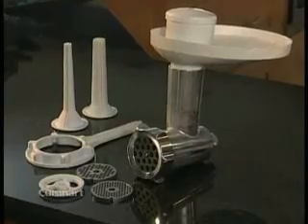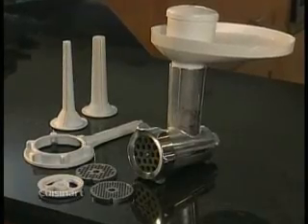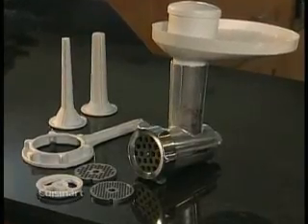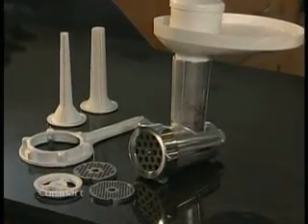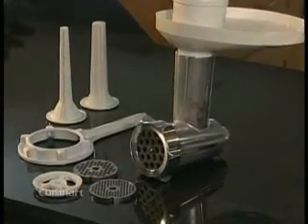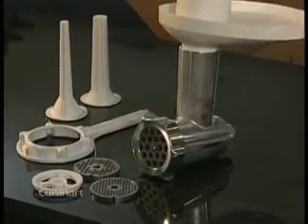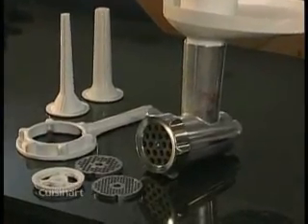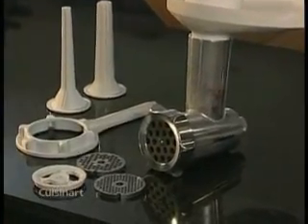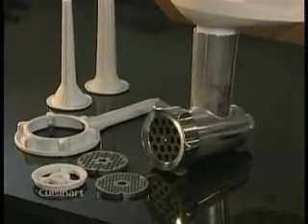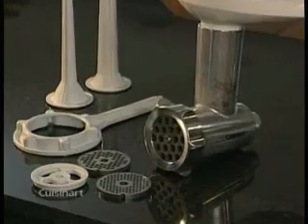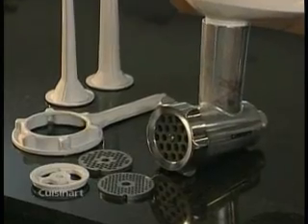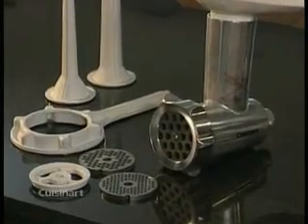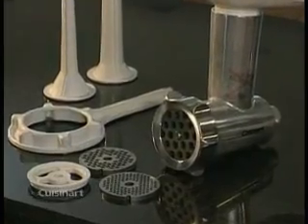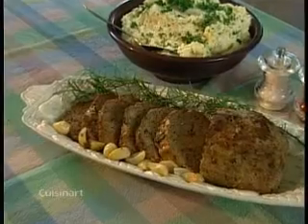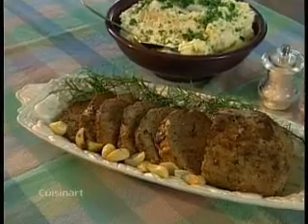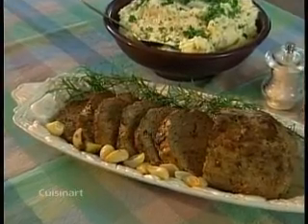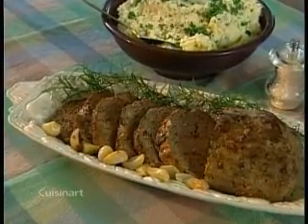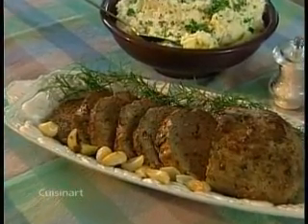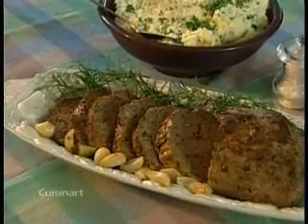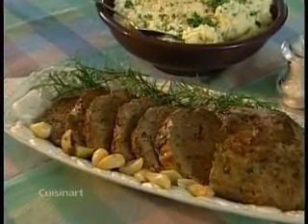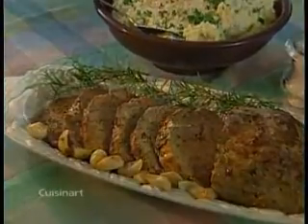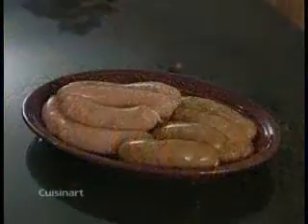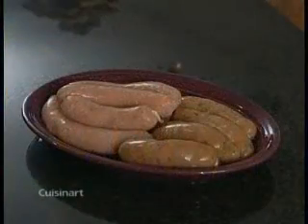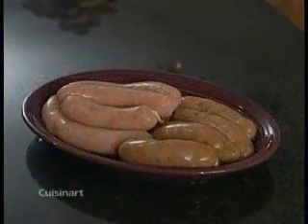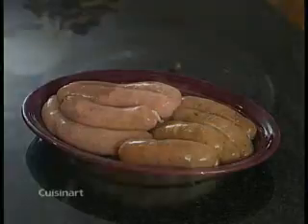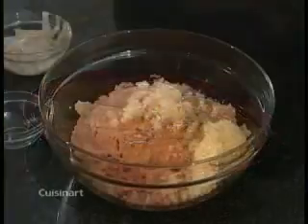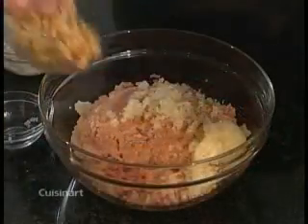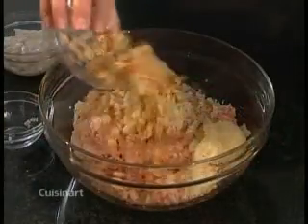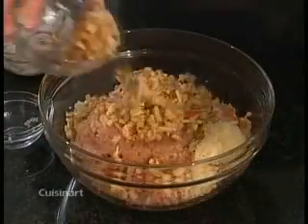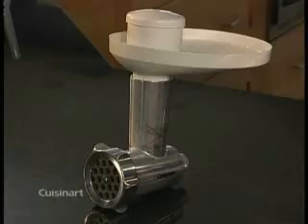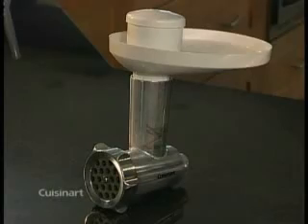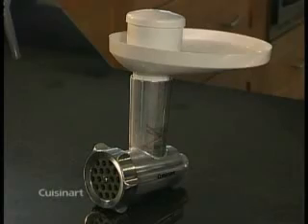Here is your meat grinder attachment. Use it to make fresh ground meat that can be used for homemade meatloaf or savory sausage links made with ingredients of your choosing. Let's review the parts.